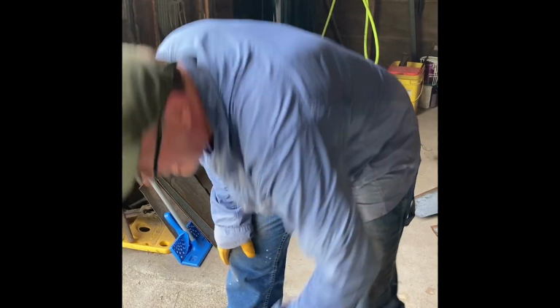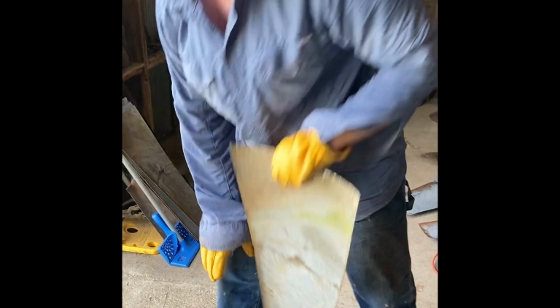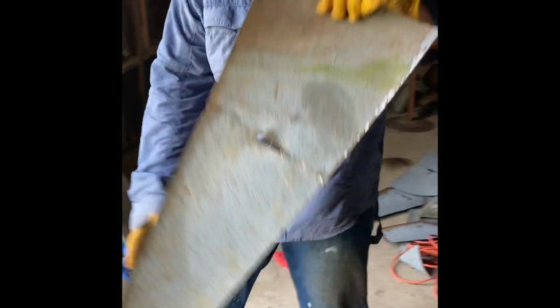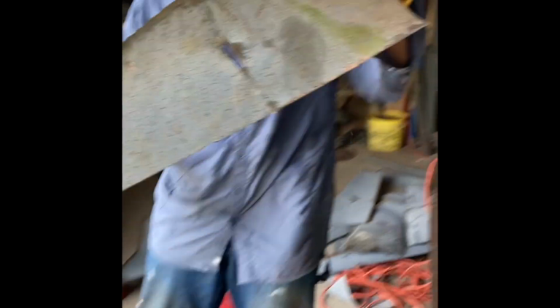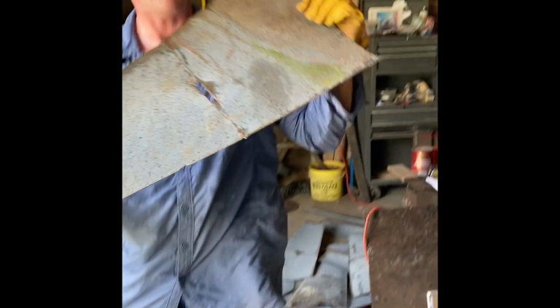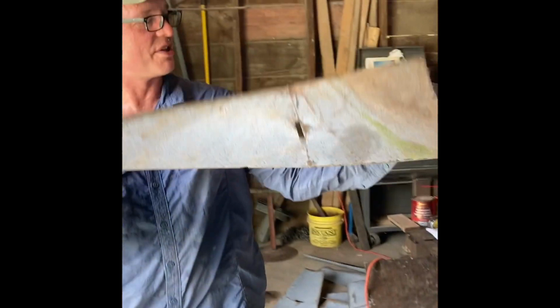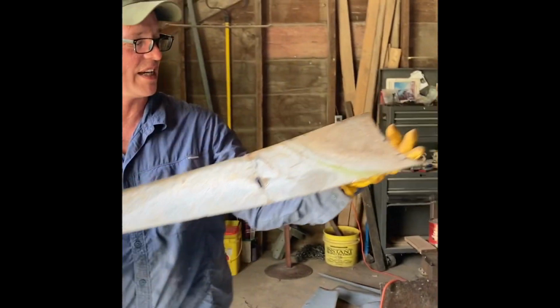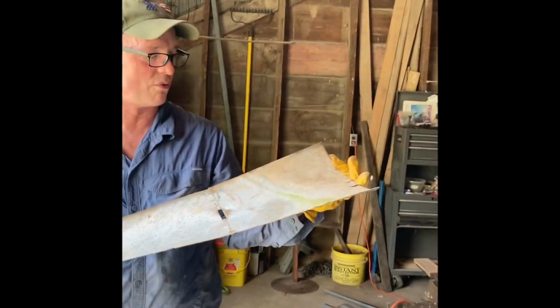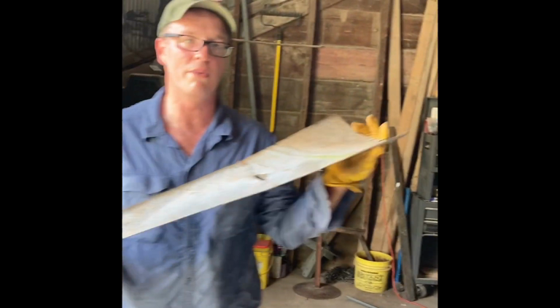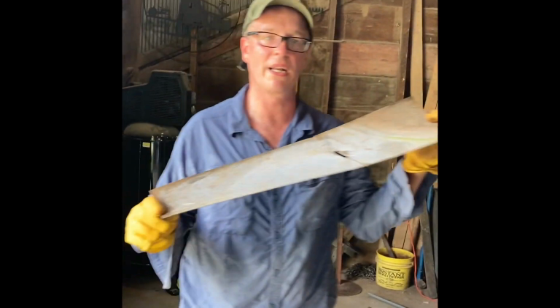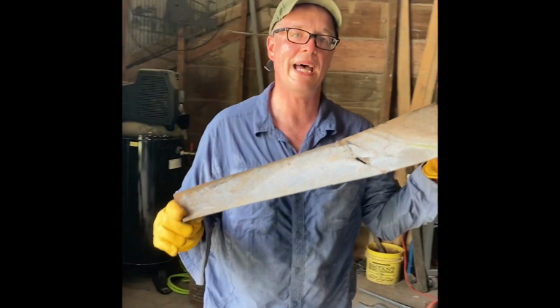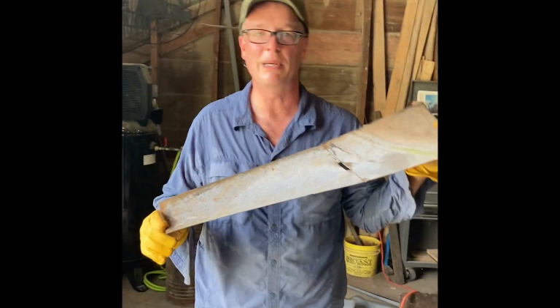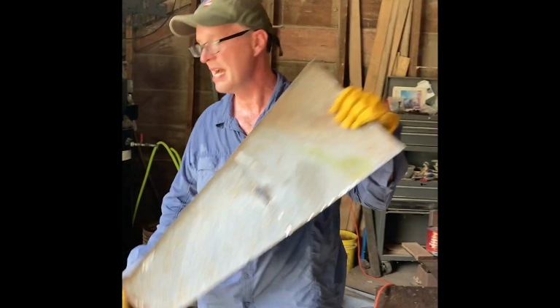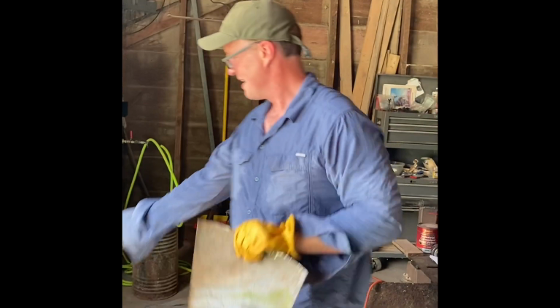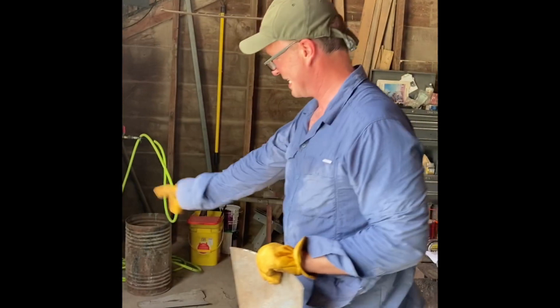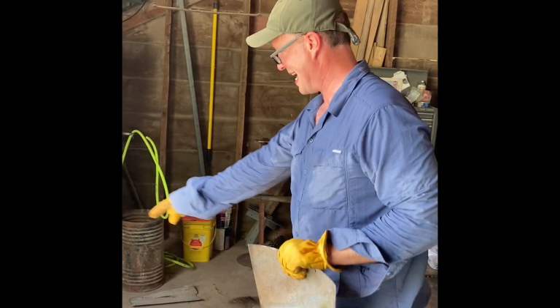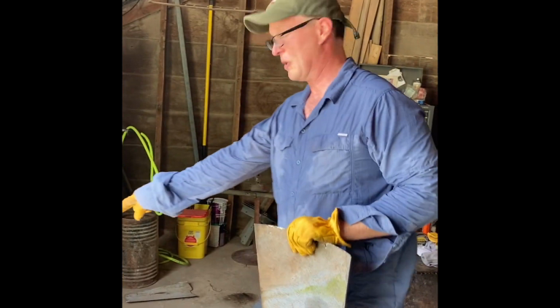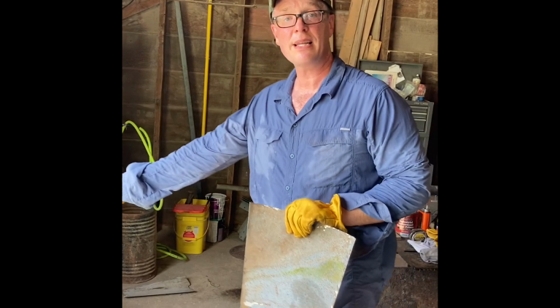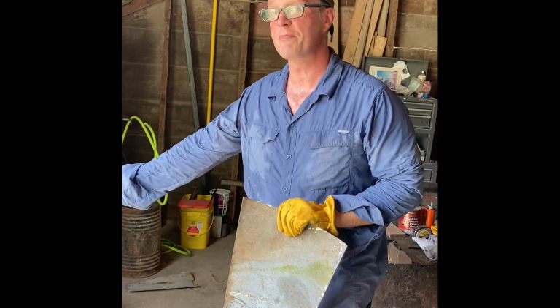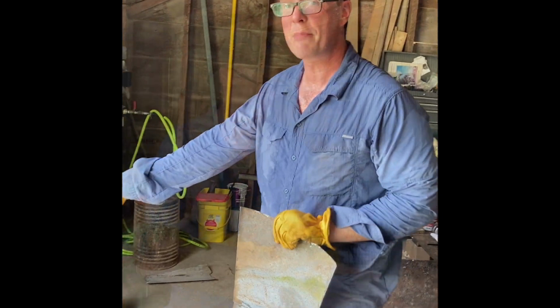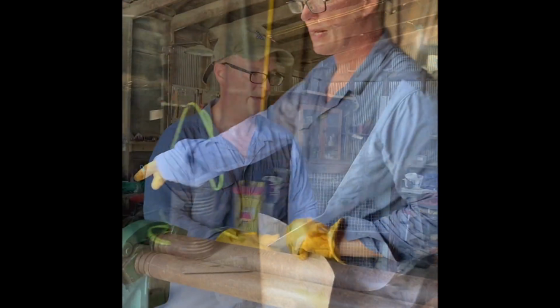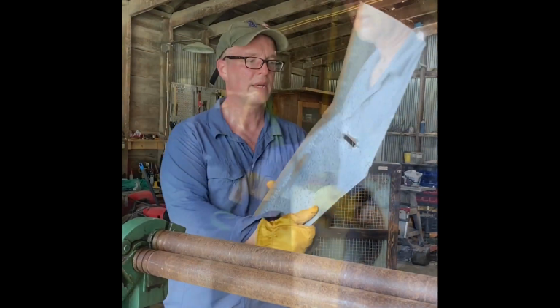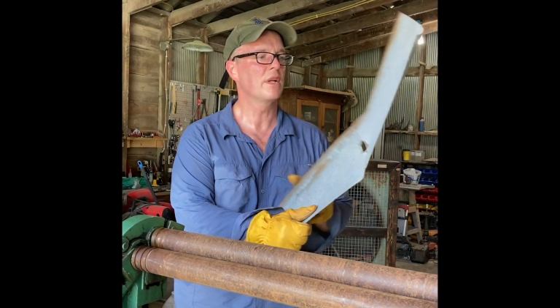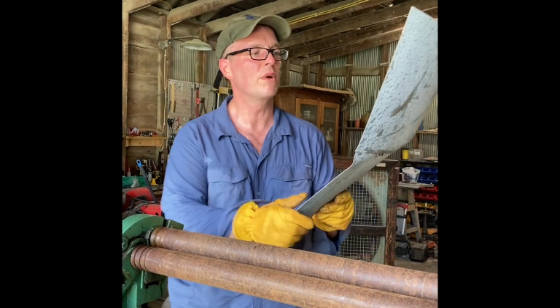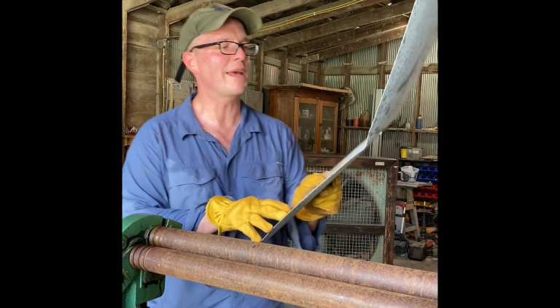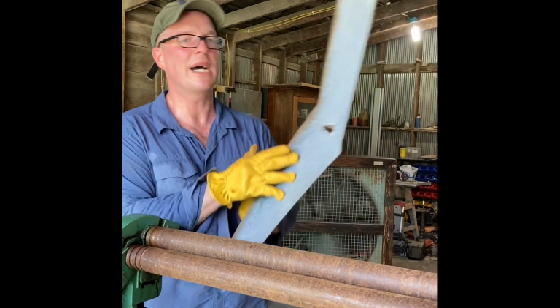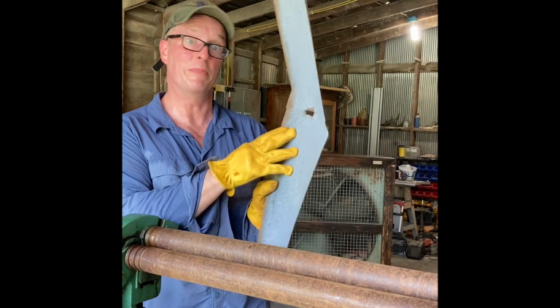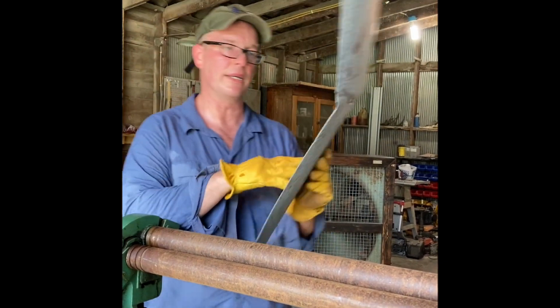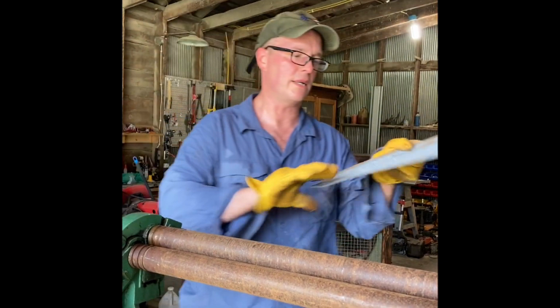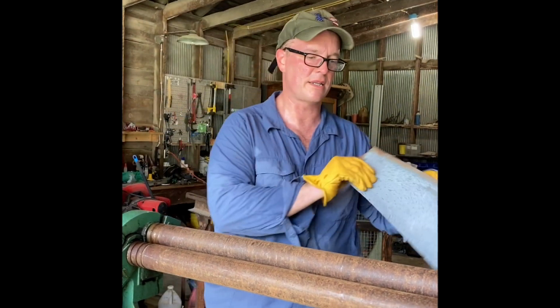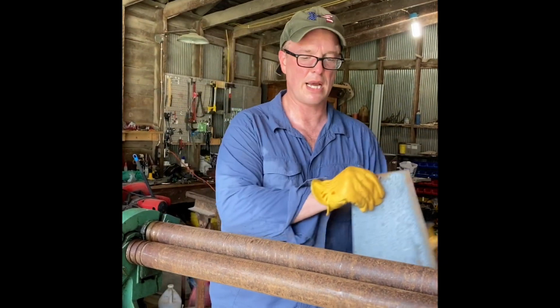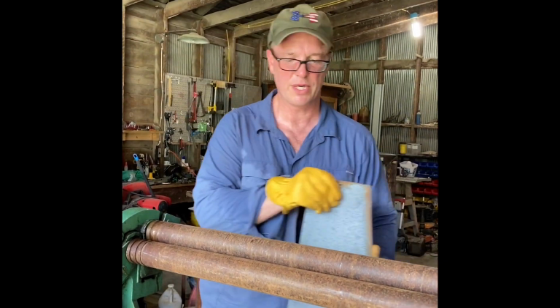It actually took less time to fix the one that was really badly bent than it did the one that was barely bent at all. Here's another one with a minor bend — let's see how we do.